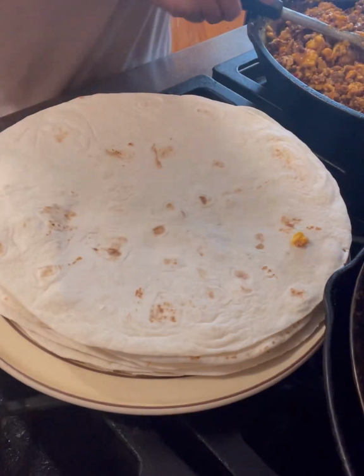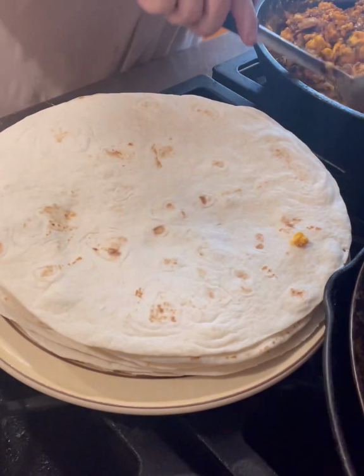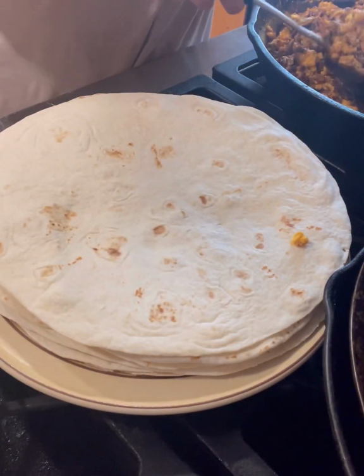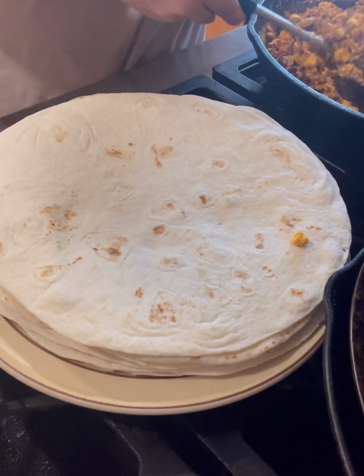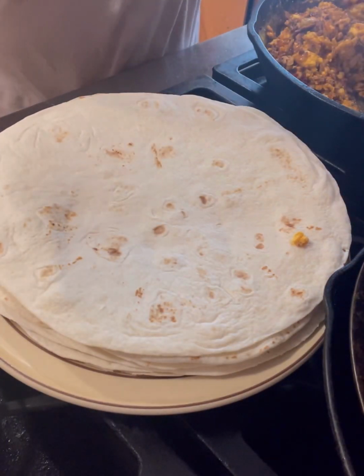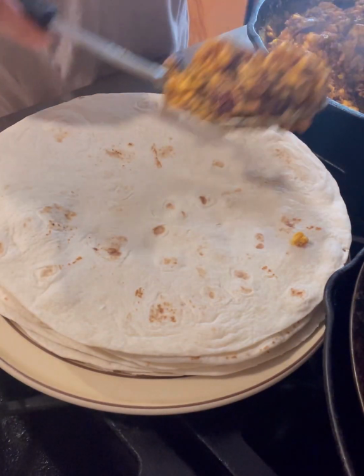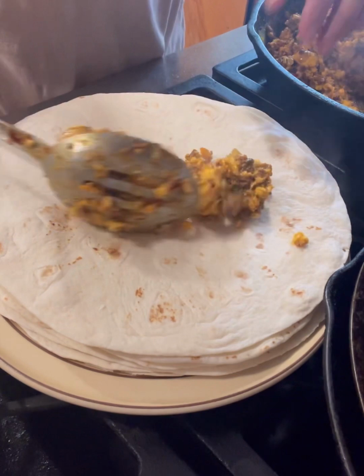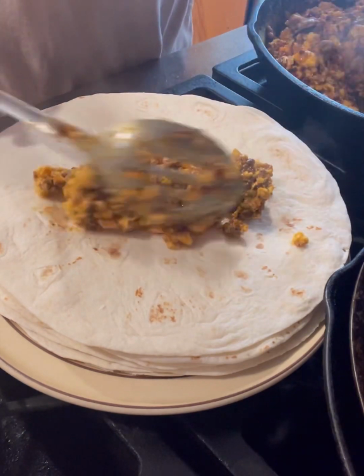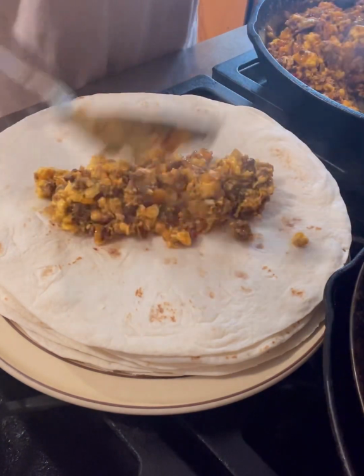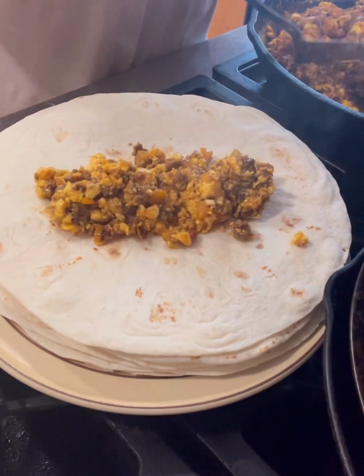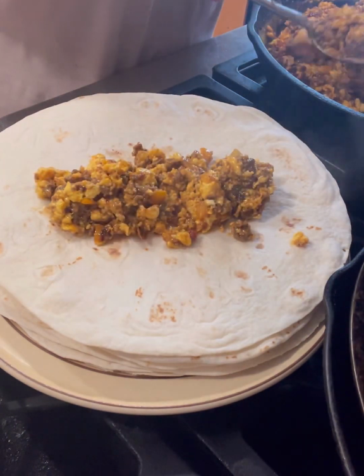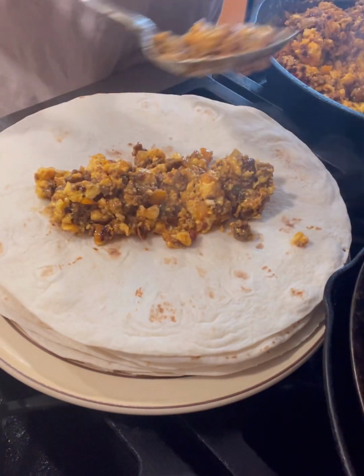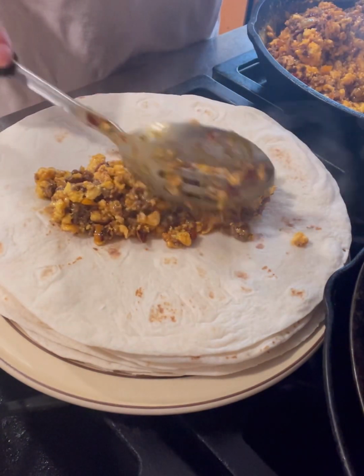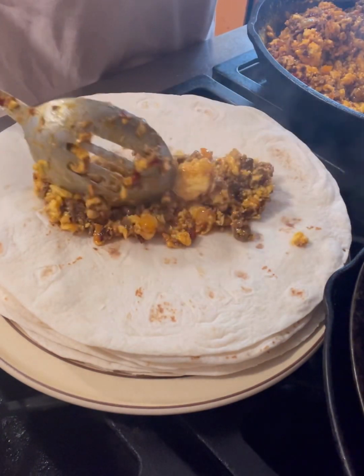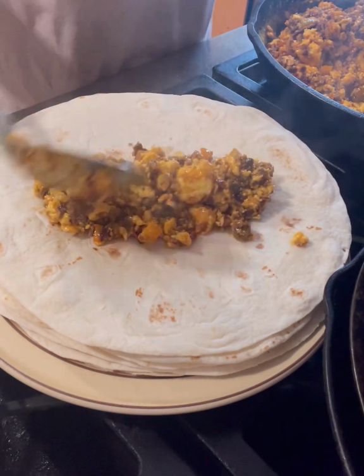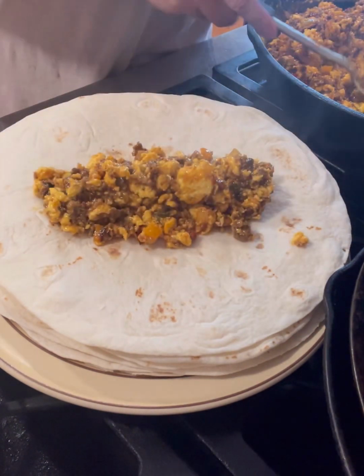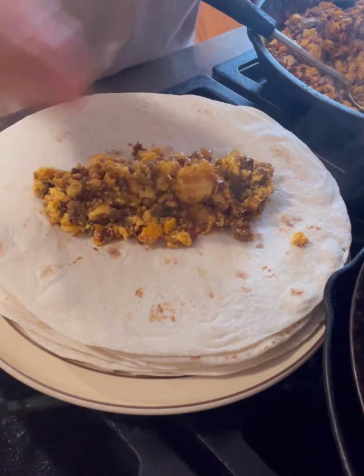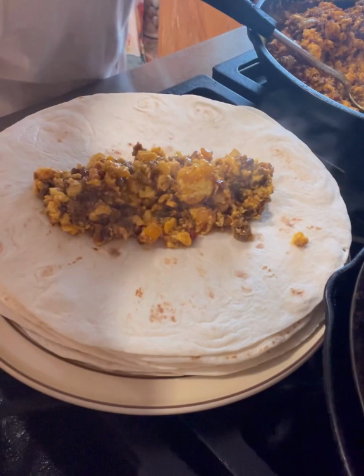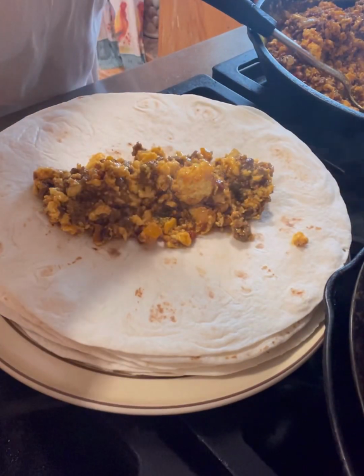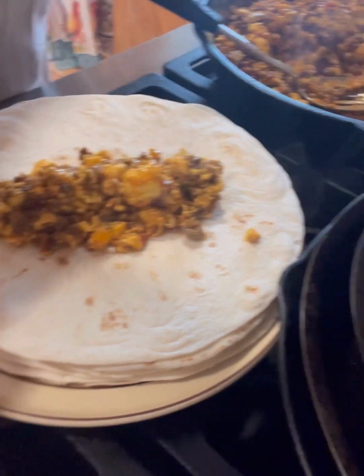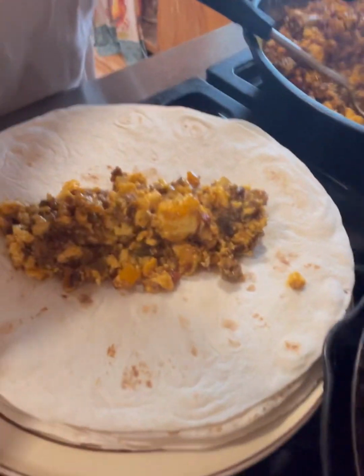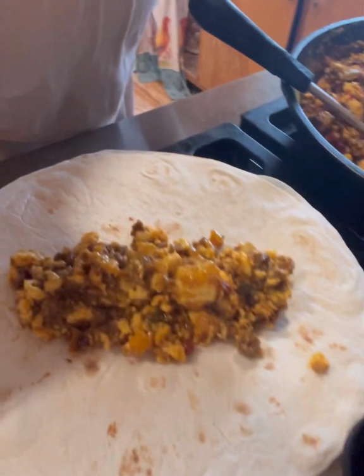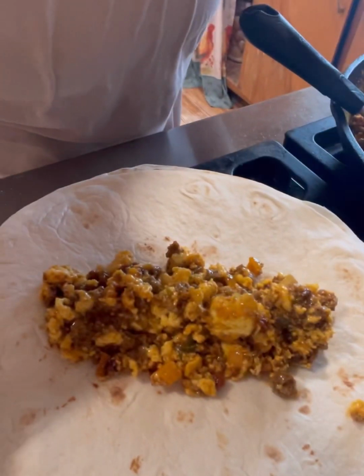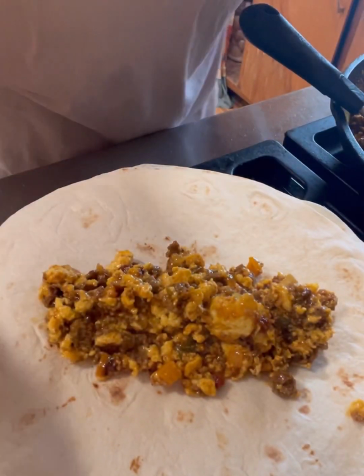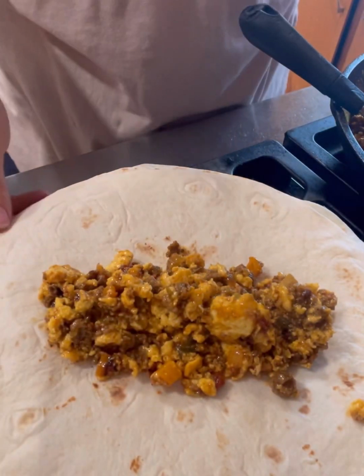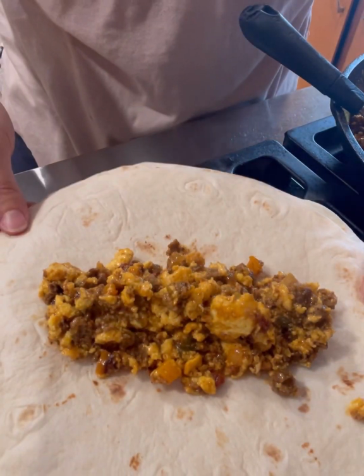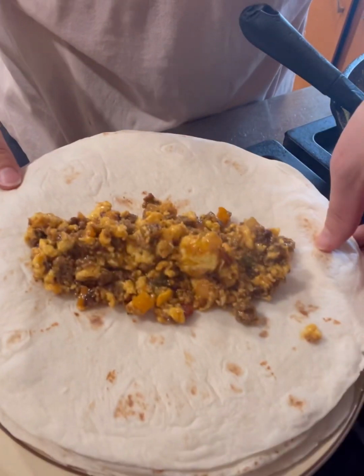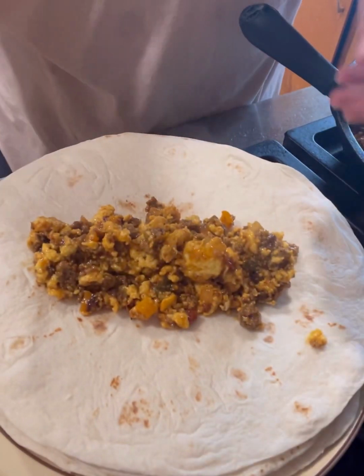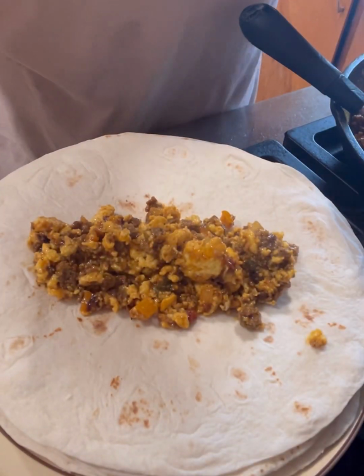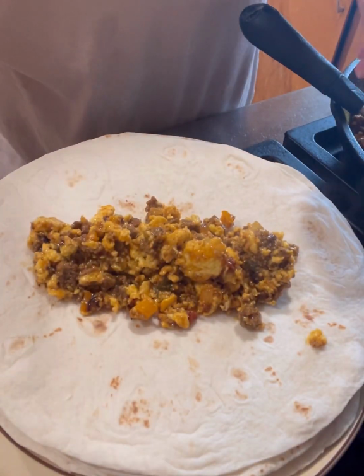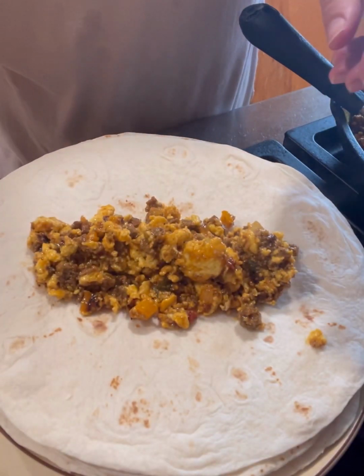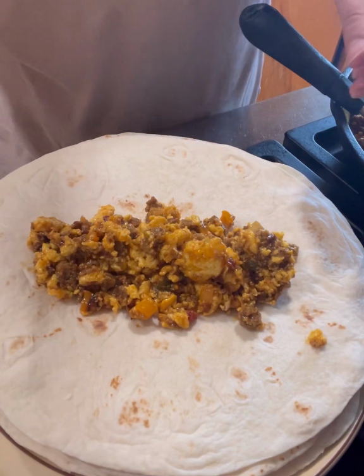Whatever's left over will be put in the freezer. We'll see how many are left, because these are quite popular in our house. These make a great quick and easy meal.